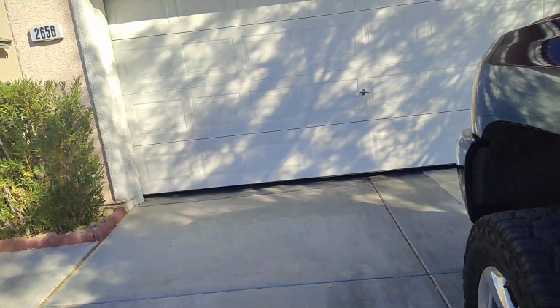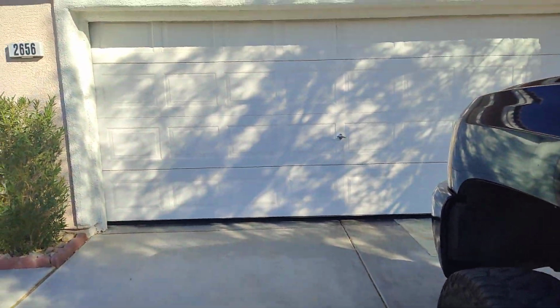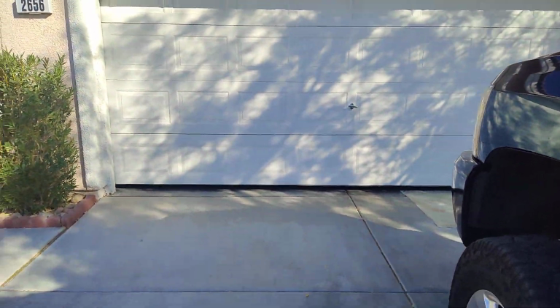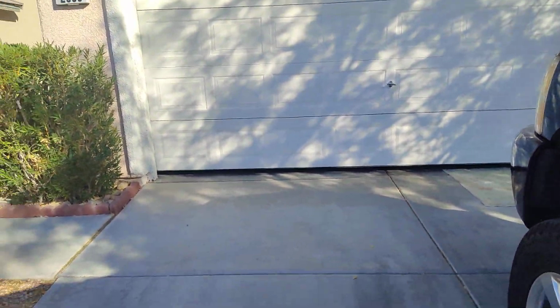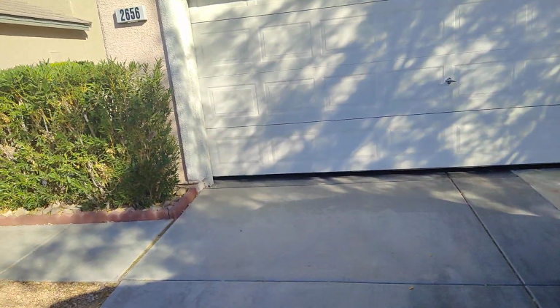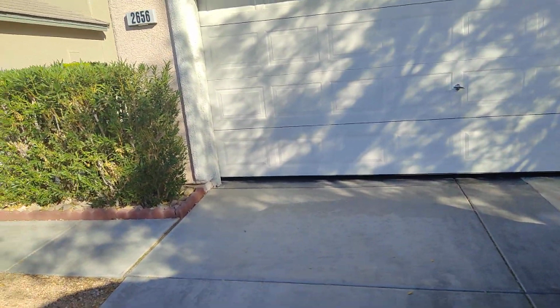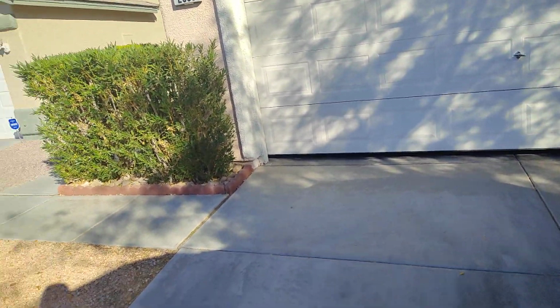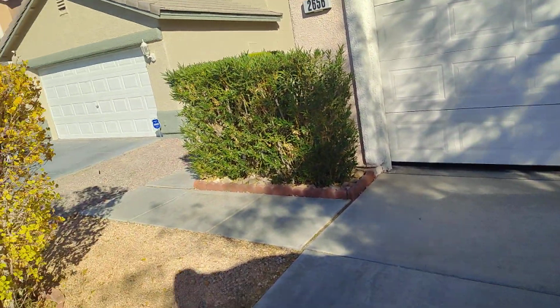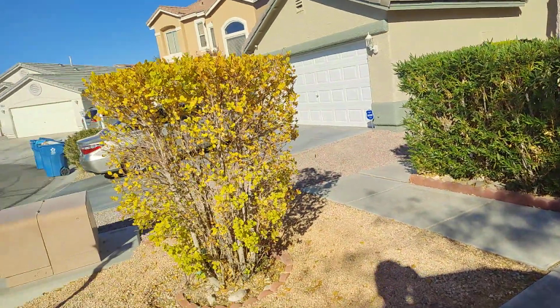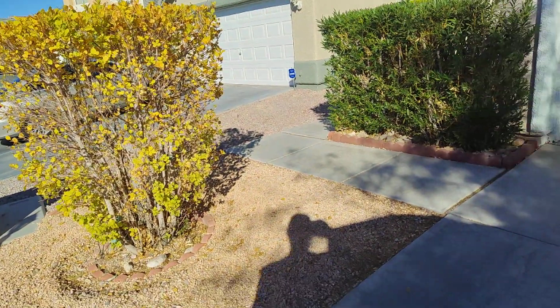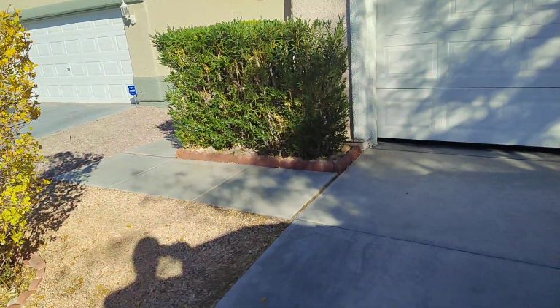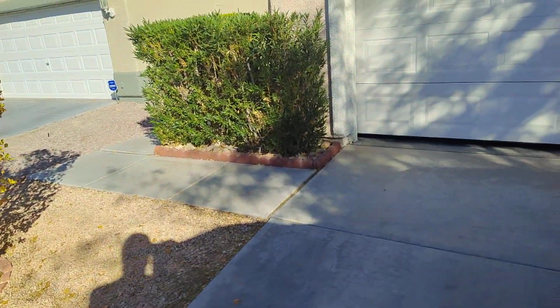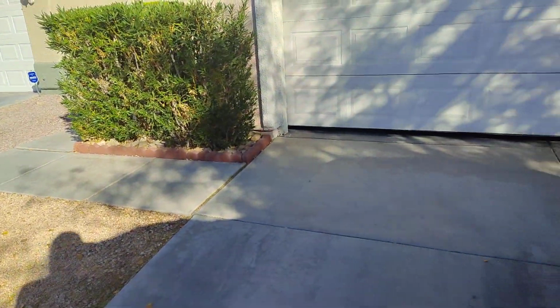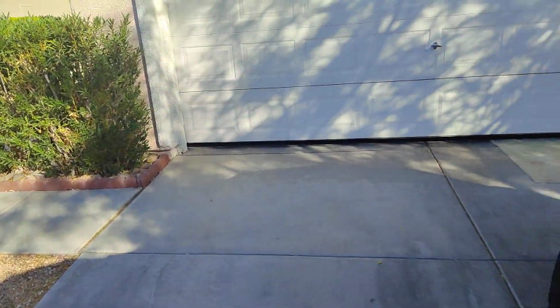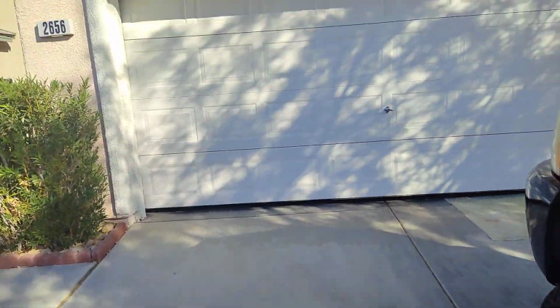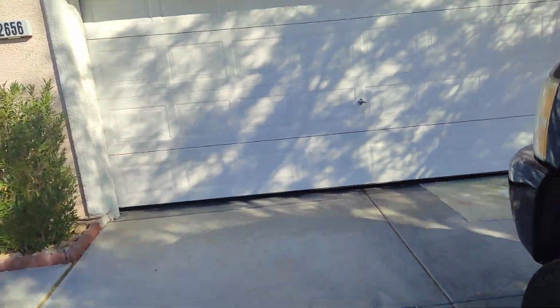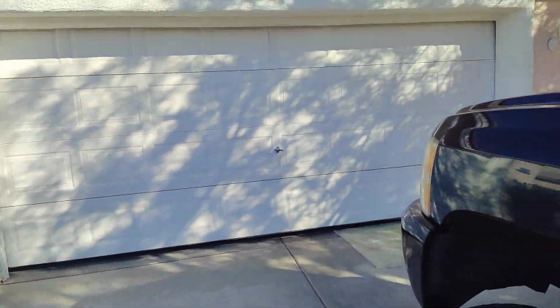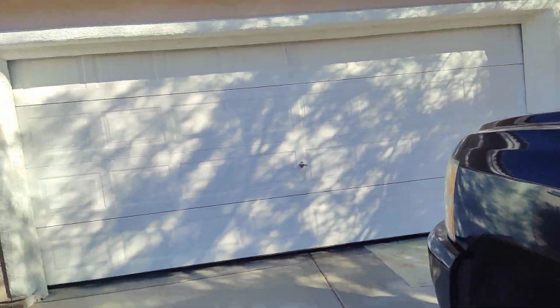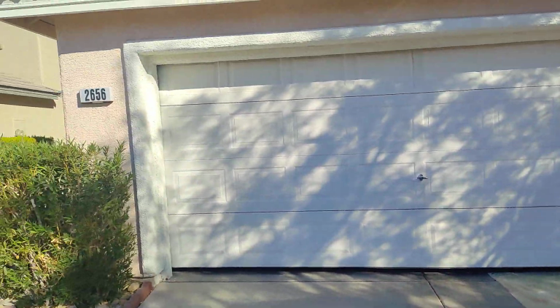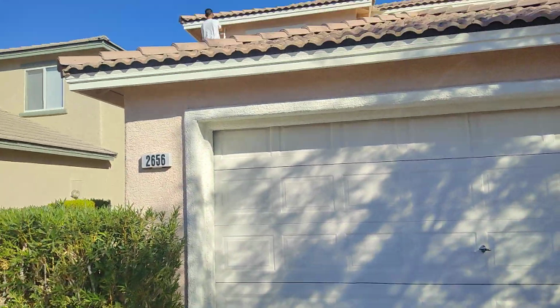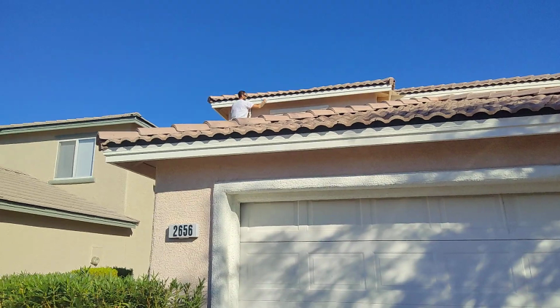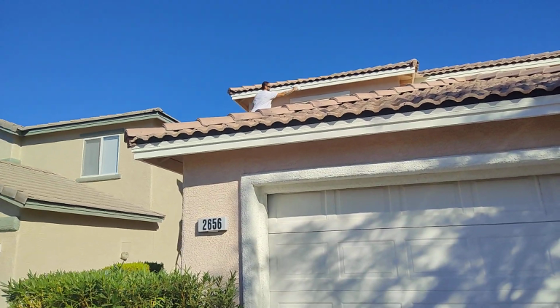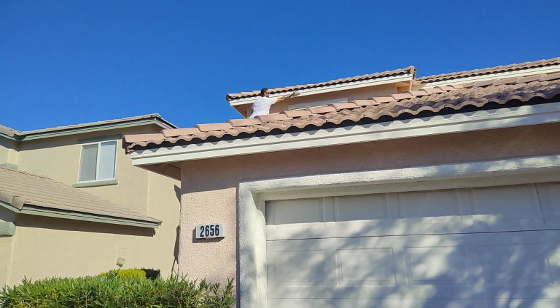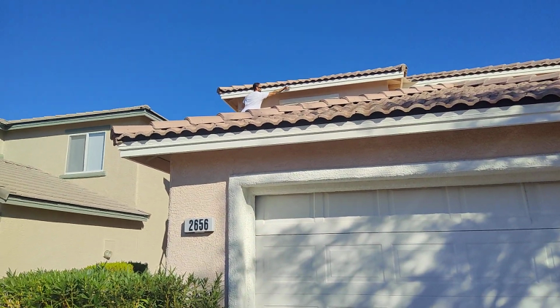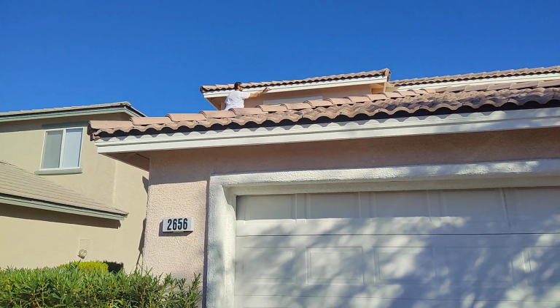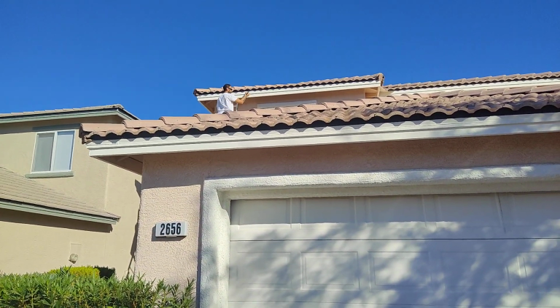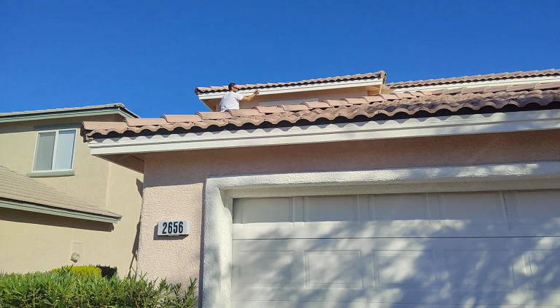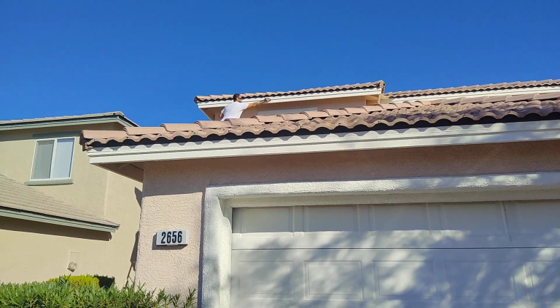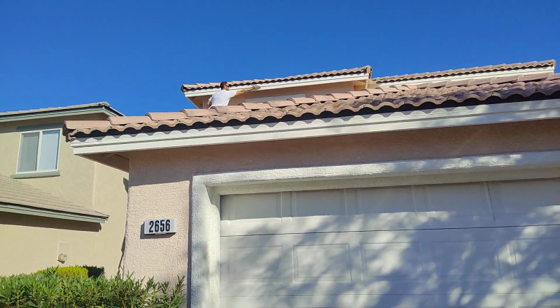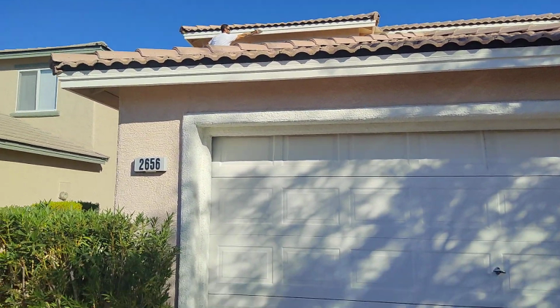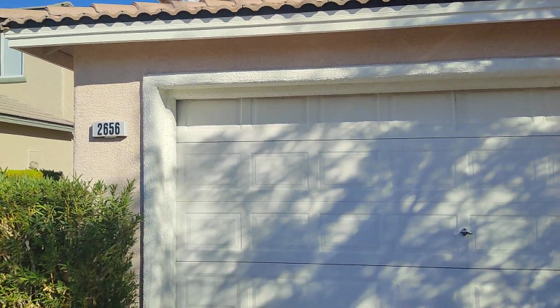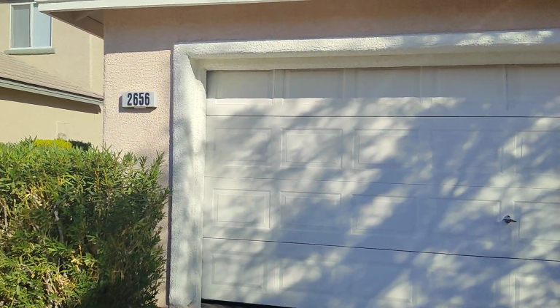Hi, this is Jim. I'm at 2656 Cypress Fond Street, and just about done. Joe's up there finishing up the rest of the fascia, and I'll show you all this.